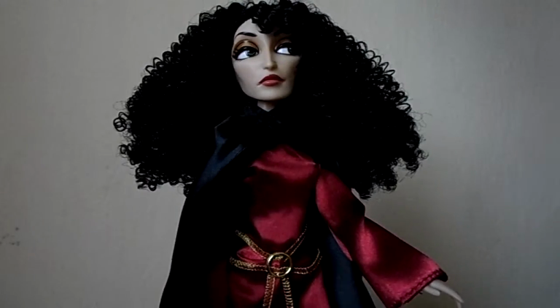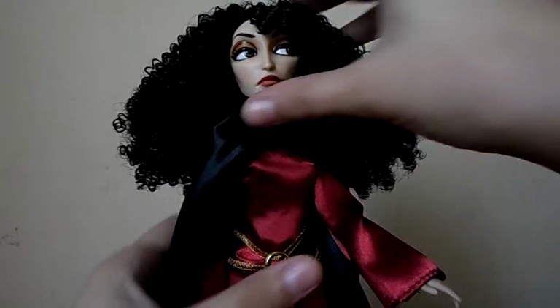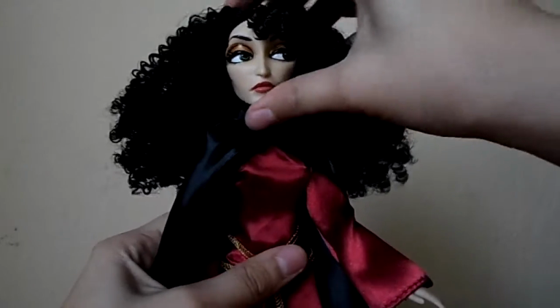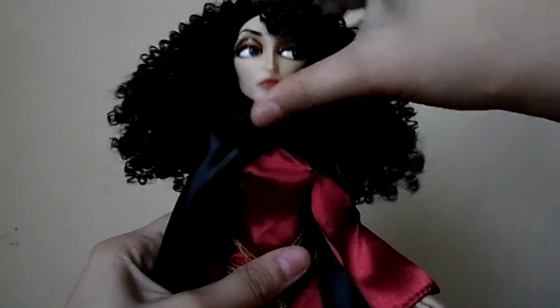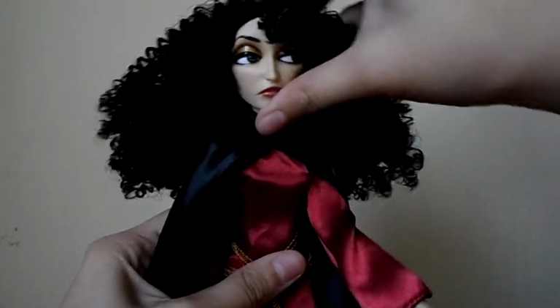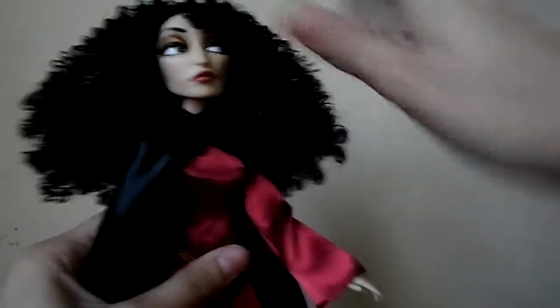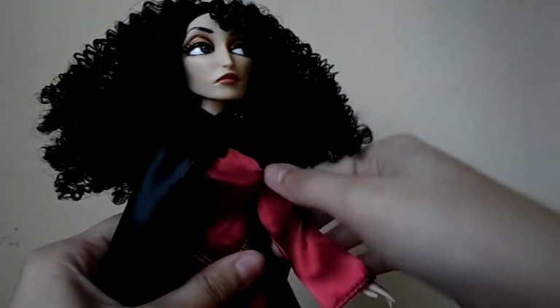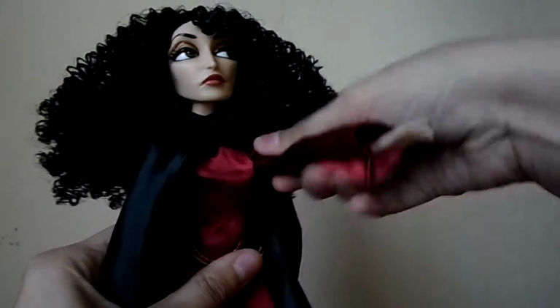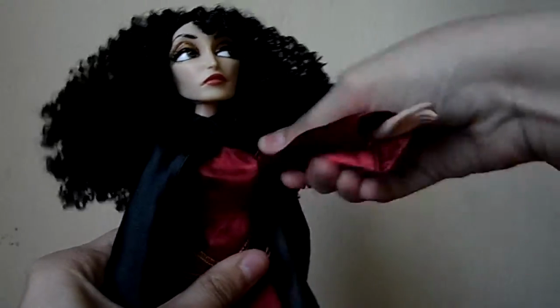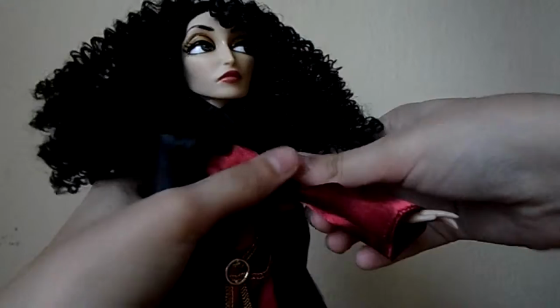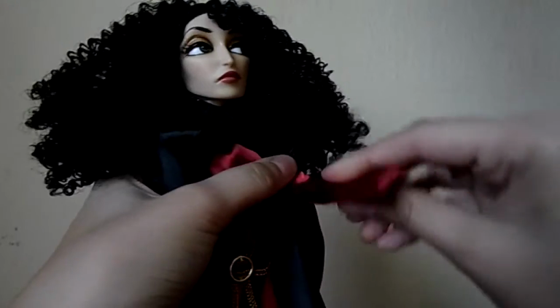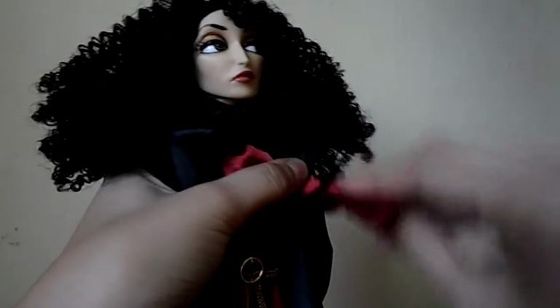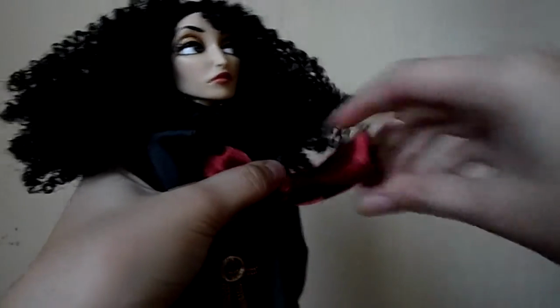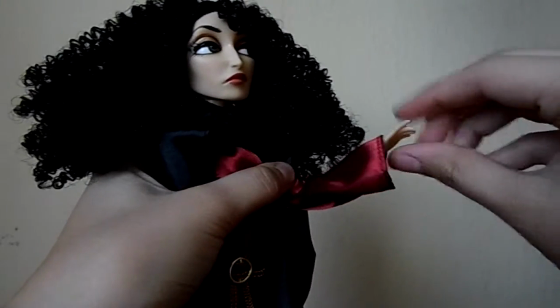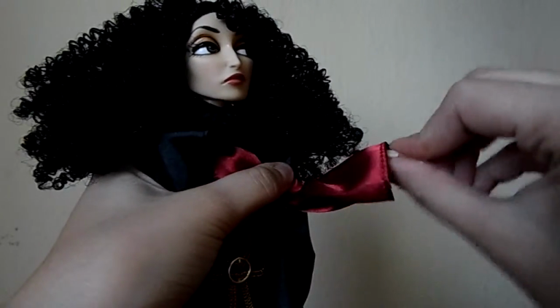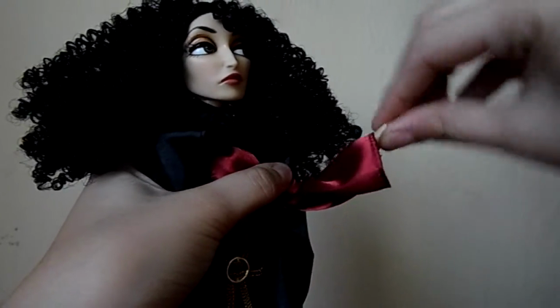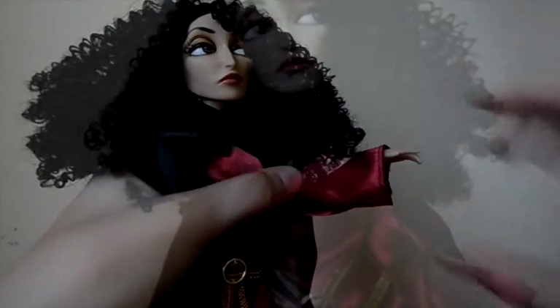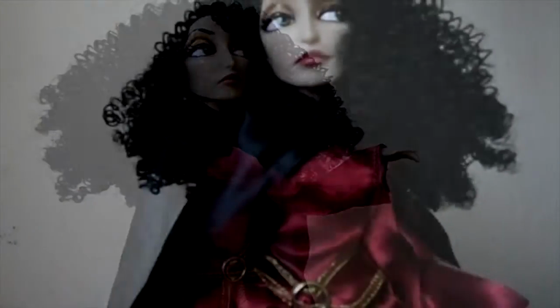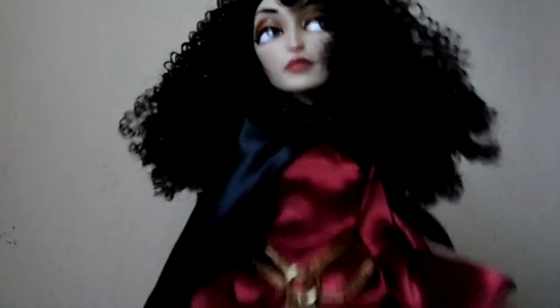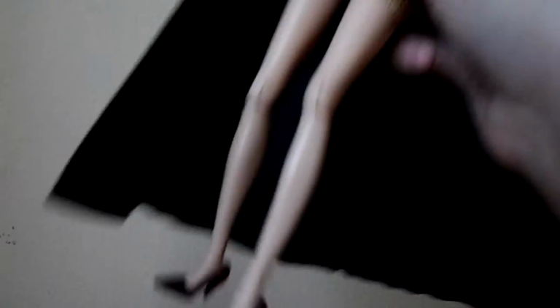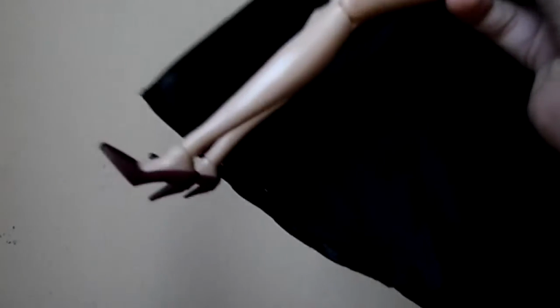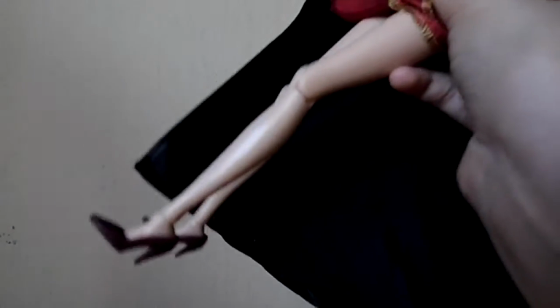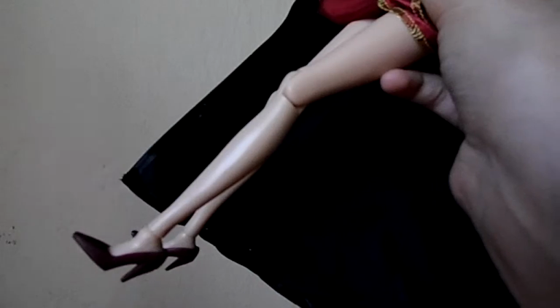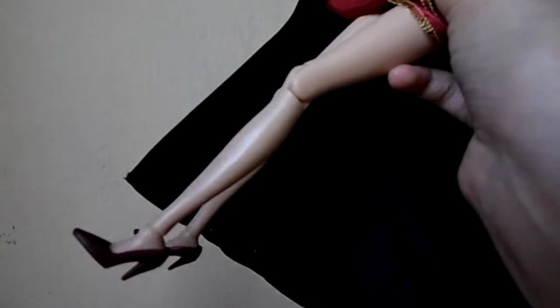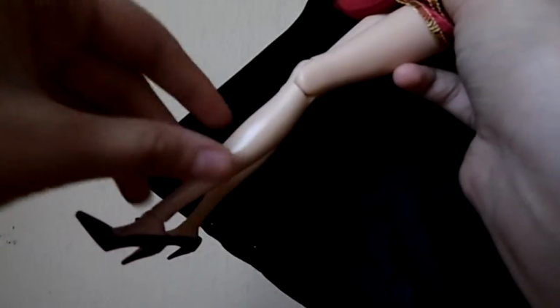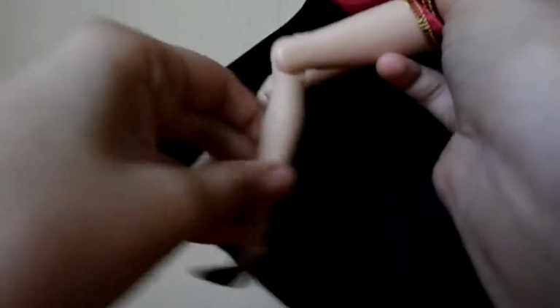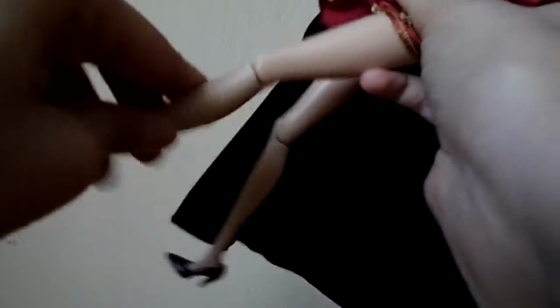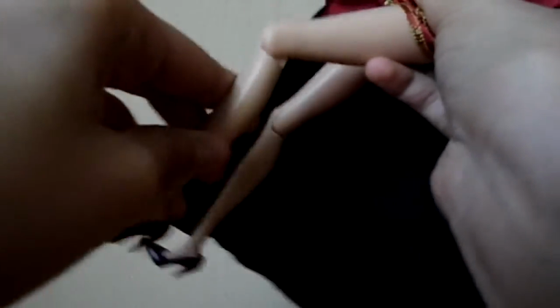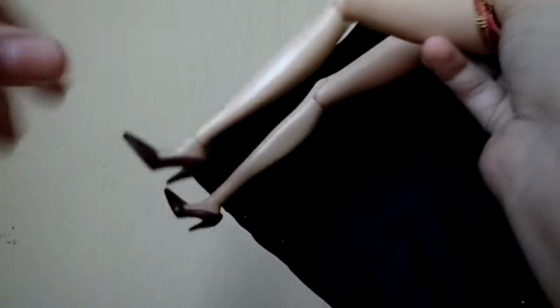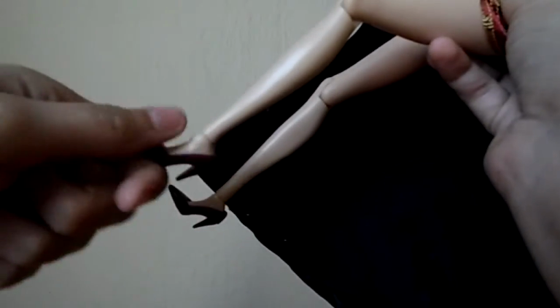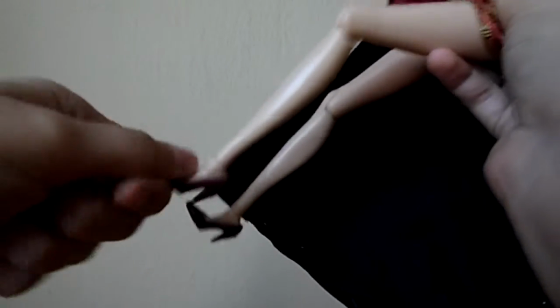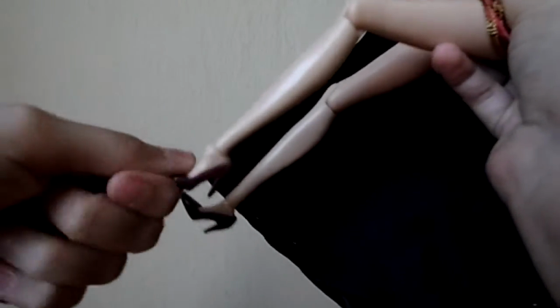Articulation-wise, she comes with full rotation in the head, movement in the arm, elbow, and hand. In the legs, she comes with fully articulated legs, meaning she has movement in the knee and also in the feet.